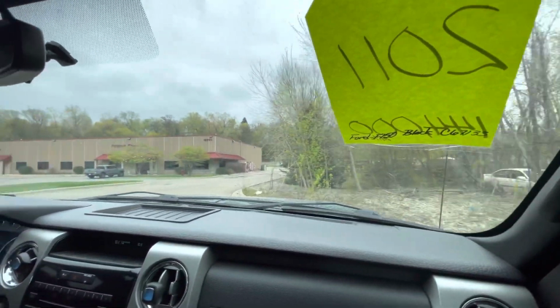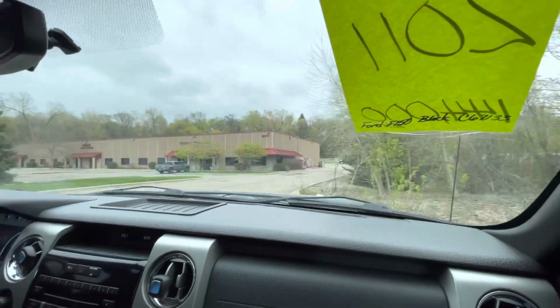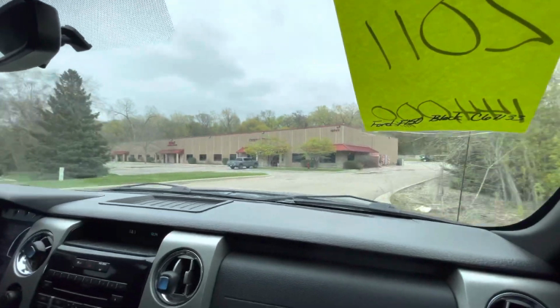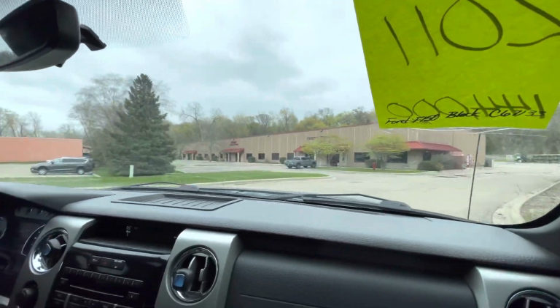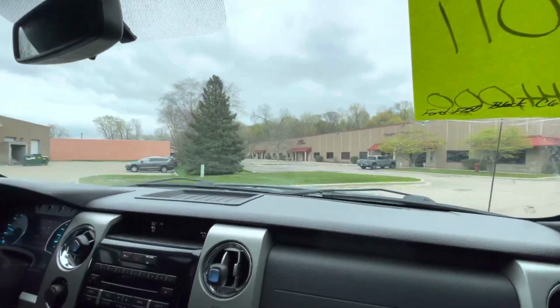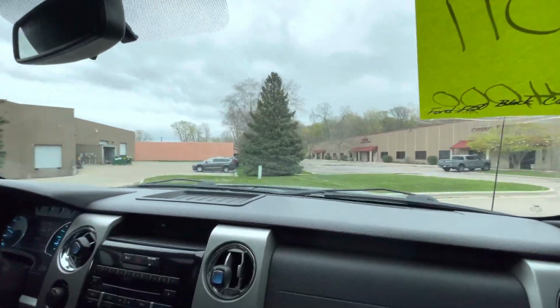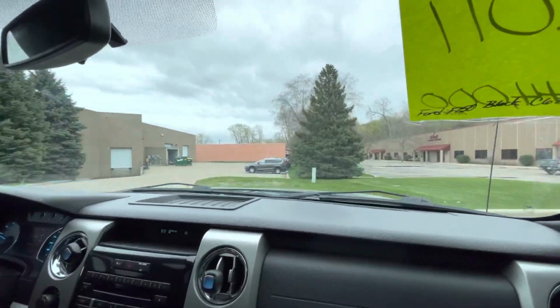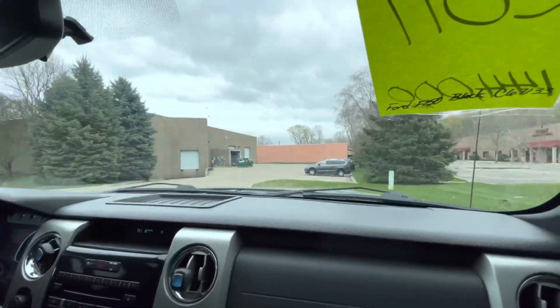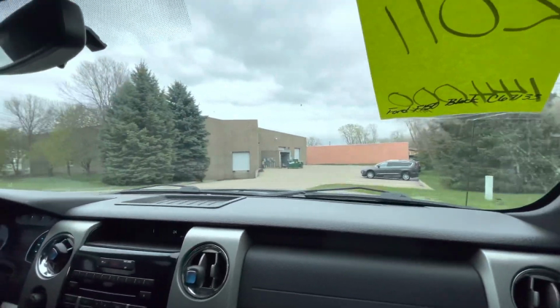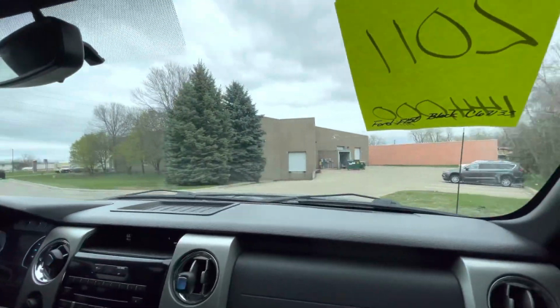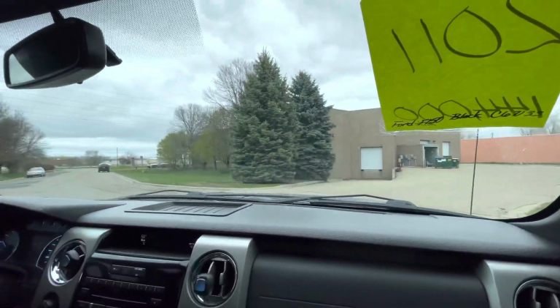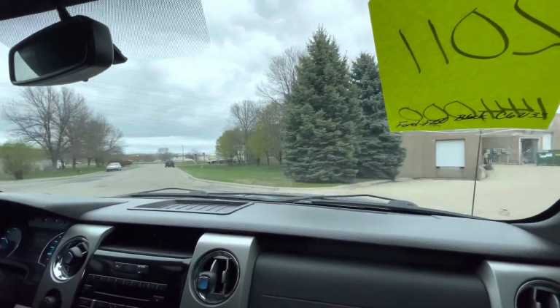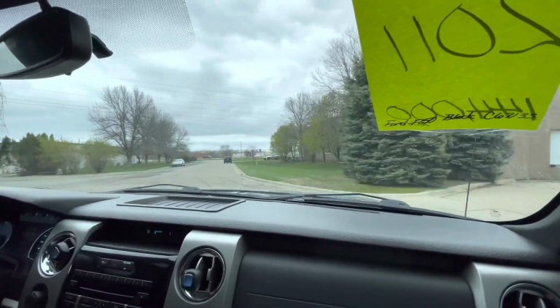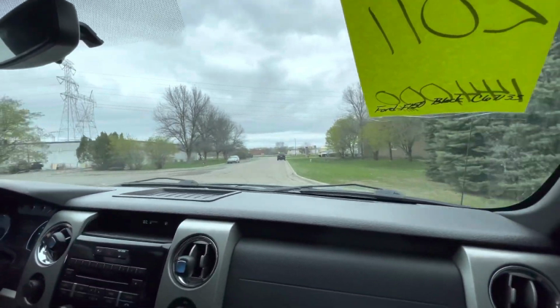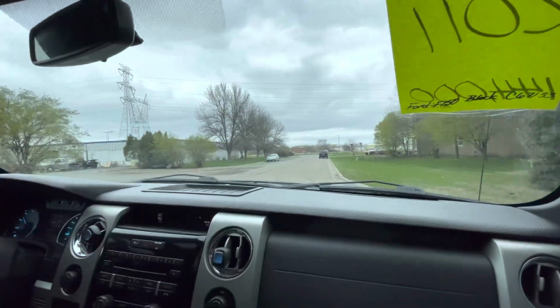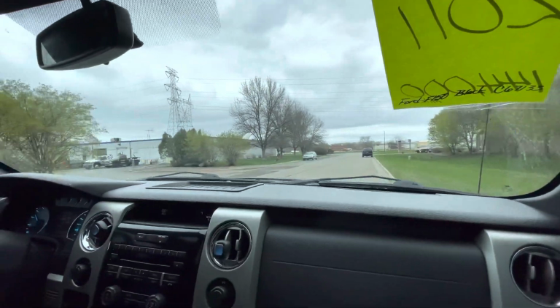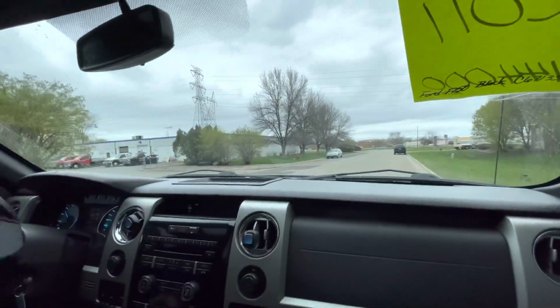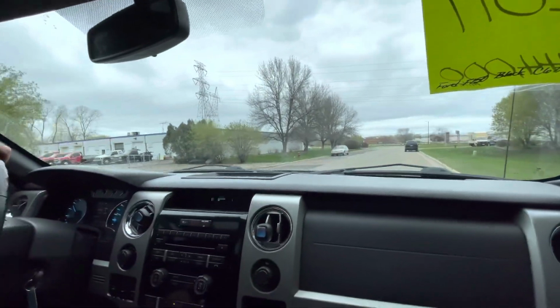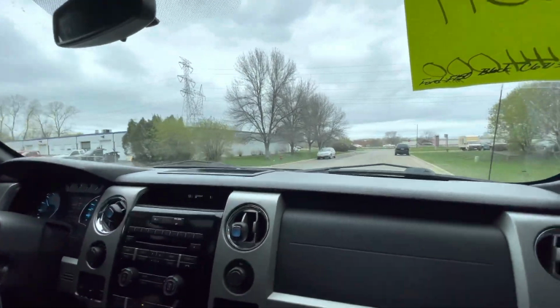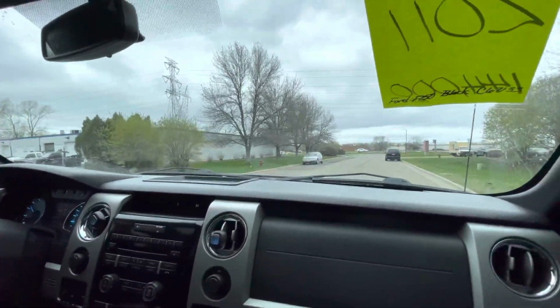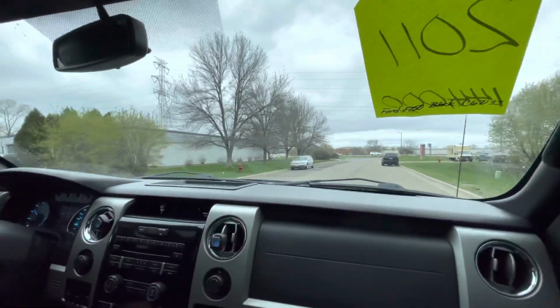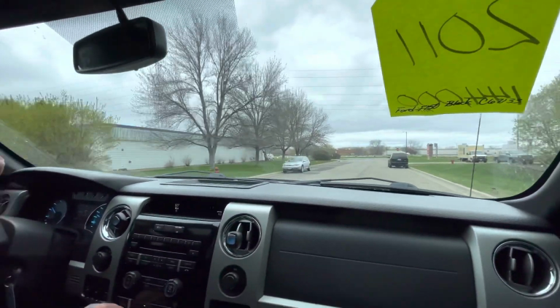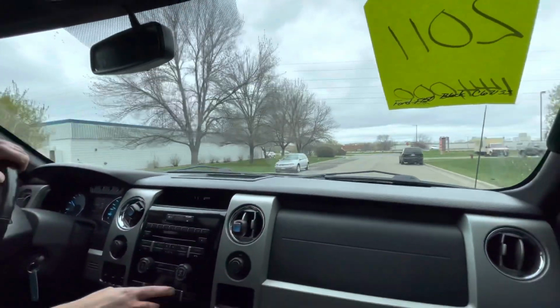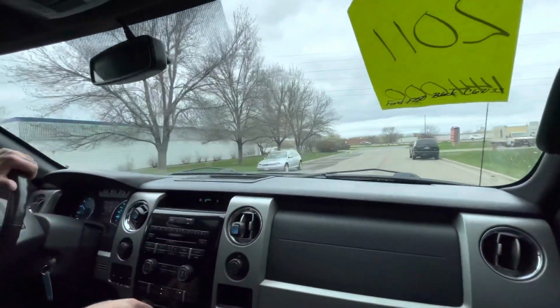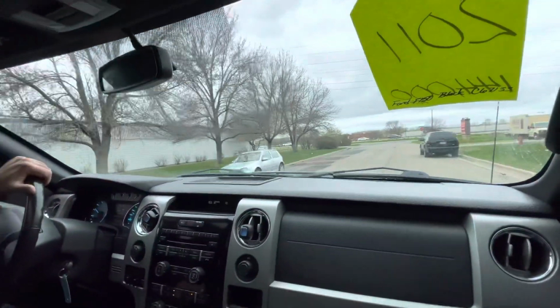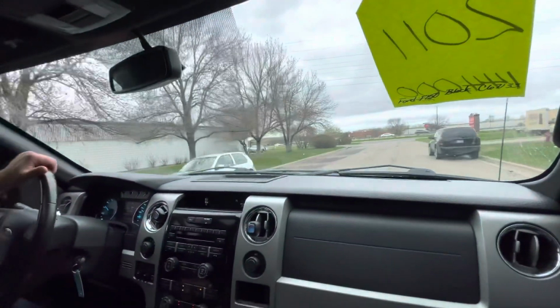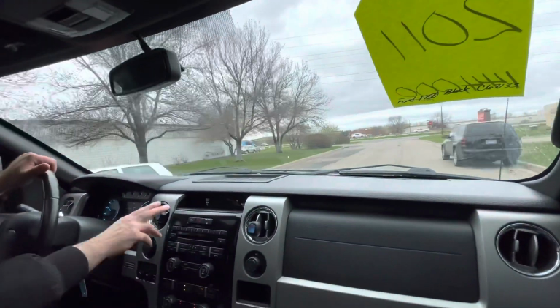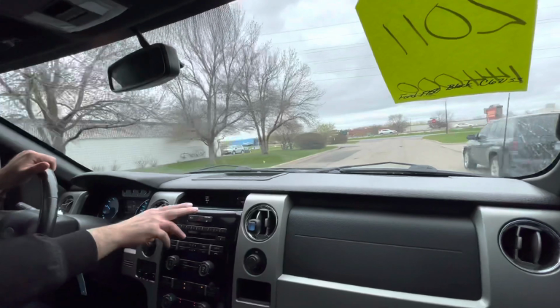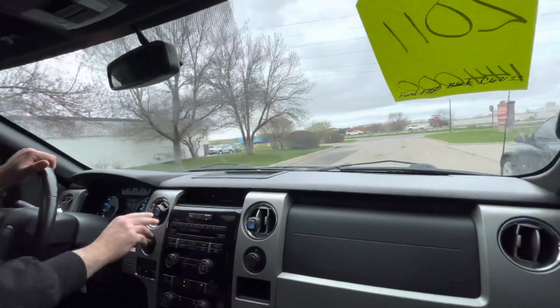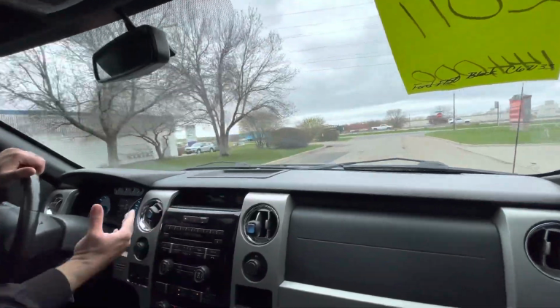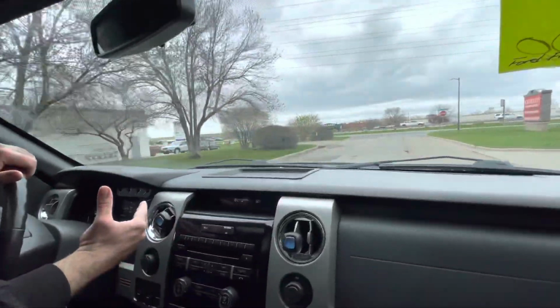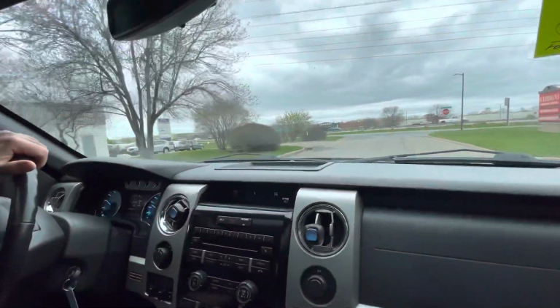The heat is starting to come on today. Yesterday it was really nice; today it's cold. So we're testing the heat right now. We could test the AC as well — let's do that real quick. Push the AC, everything's automatic here. You can see it's starting to get cold.